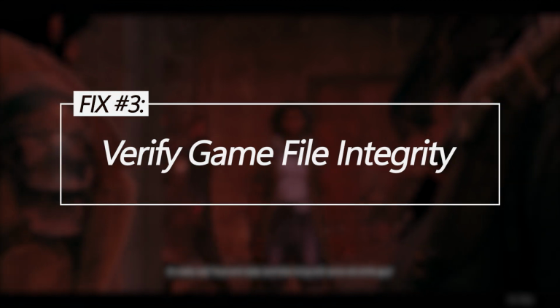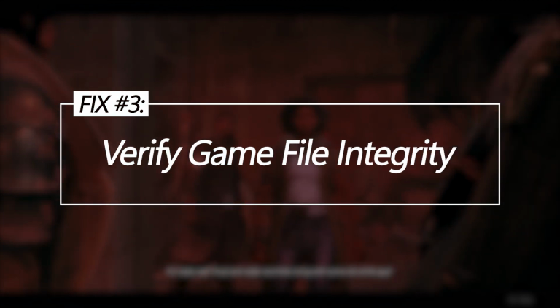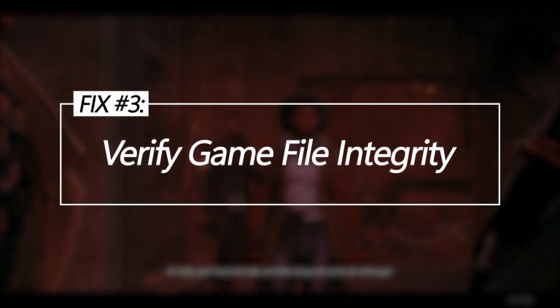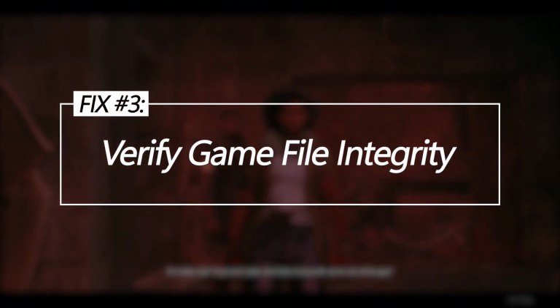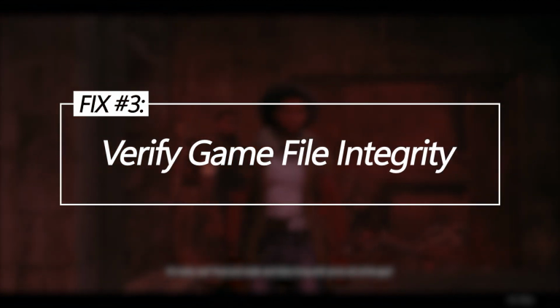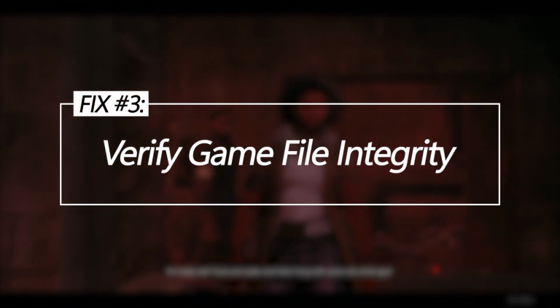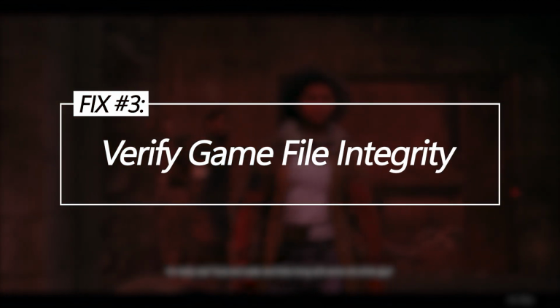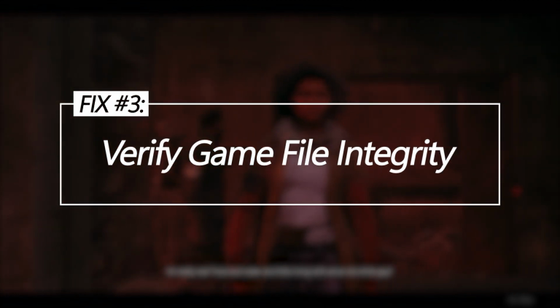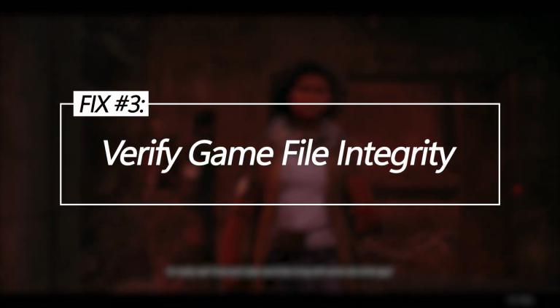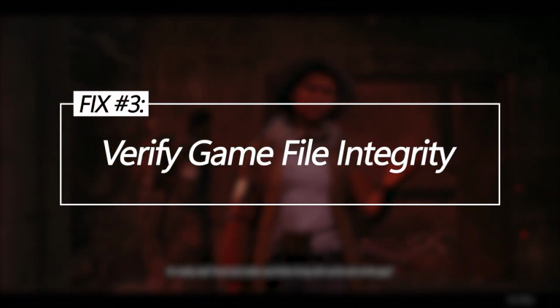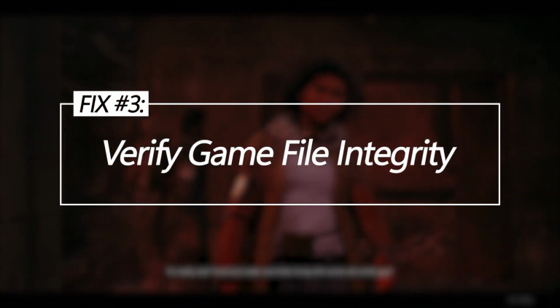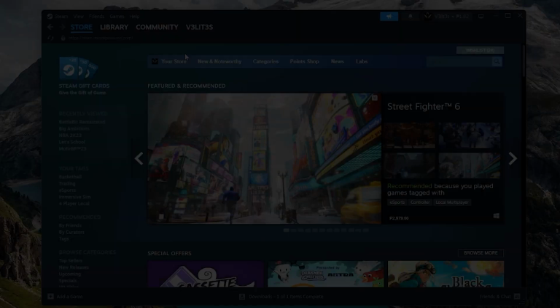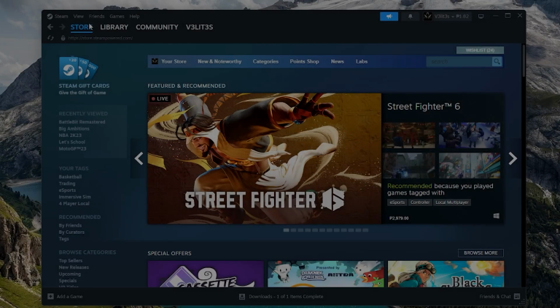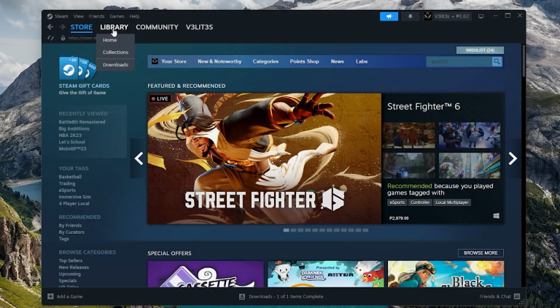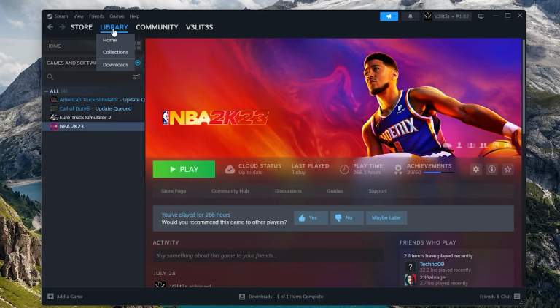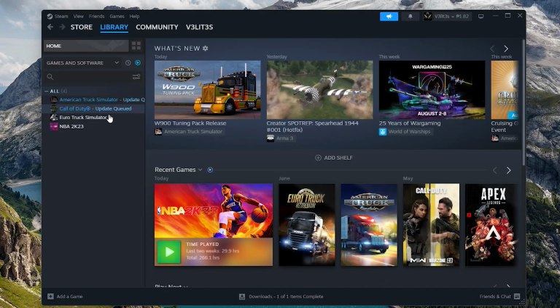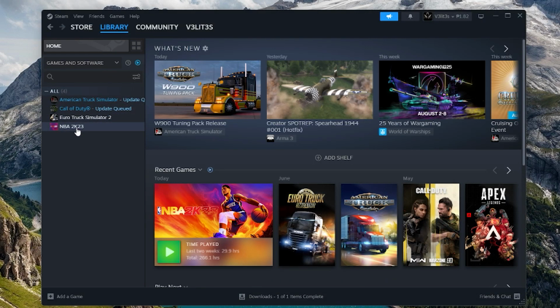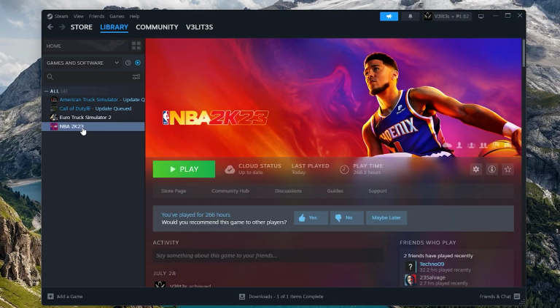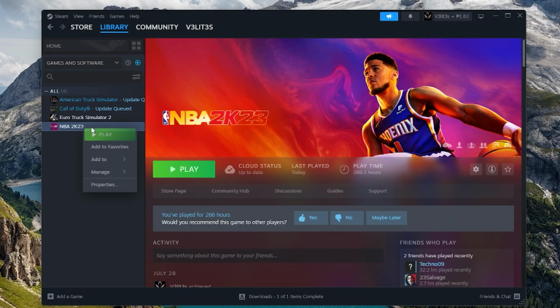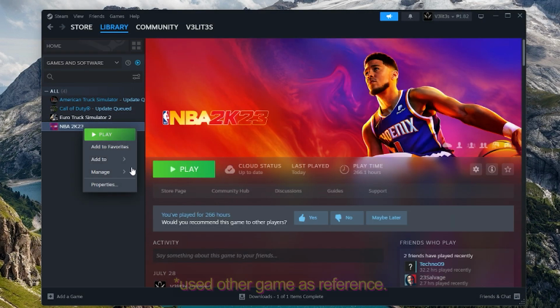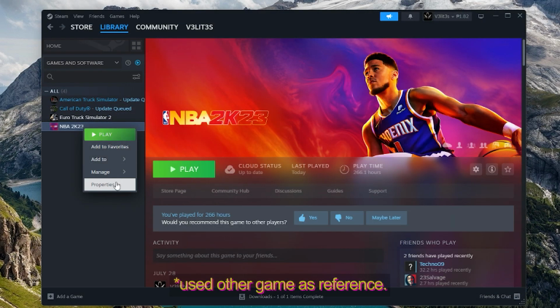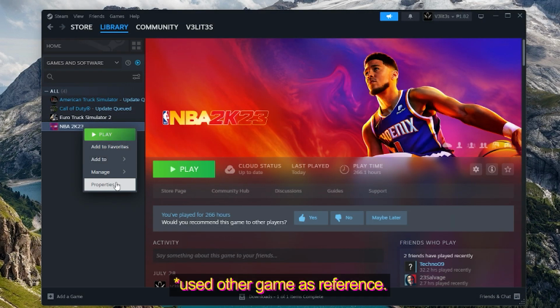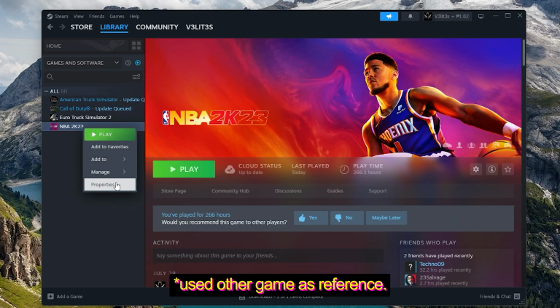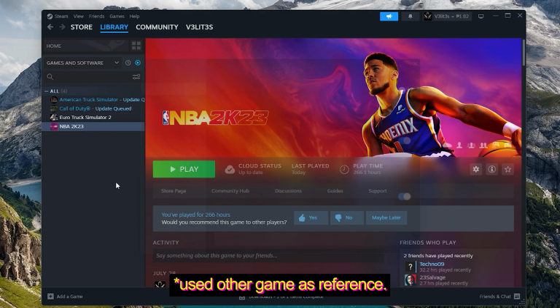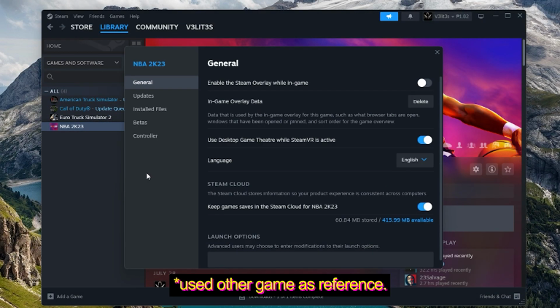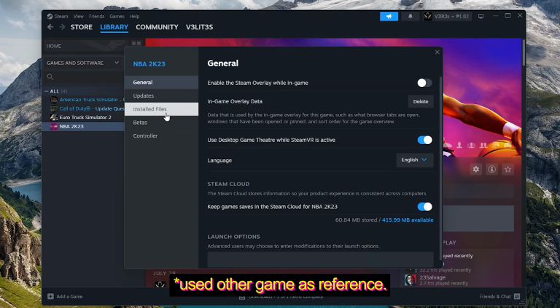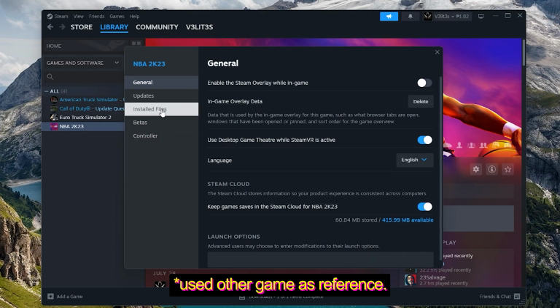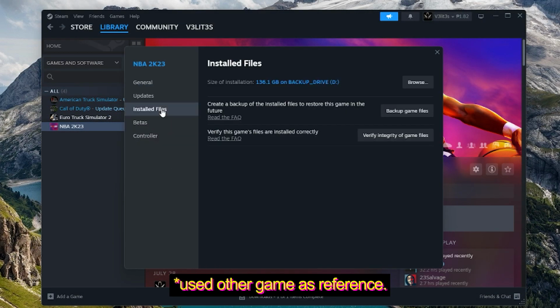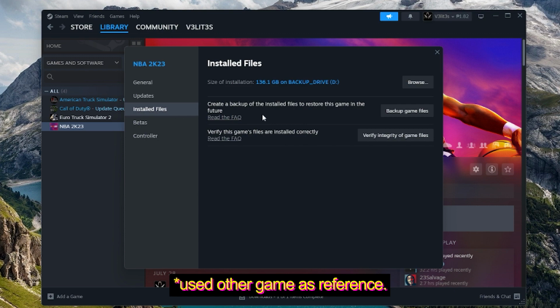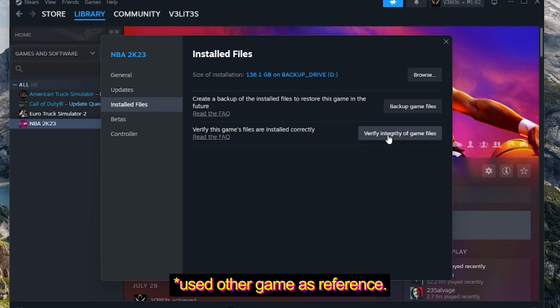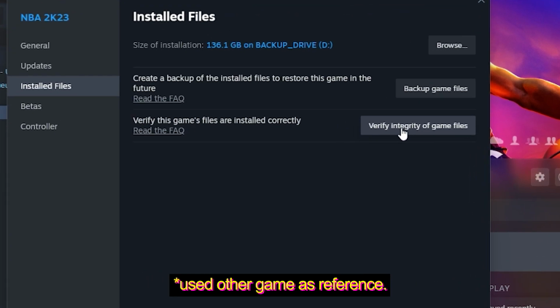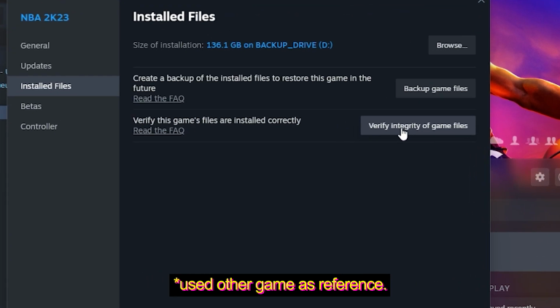Verify game file integrity. Corrupted or missing game files can cause crashes on launch or when loading into new game areas. Verifying will check files against the originals and re-download any damaged or absent ones.